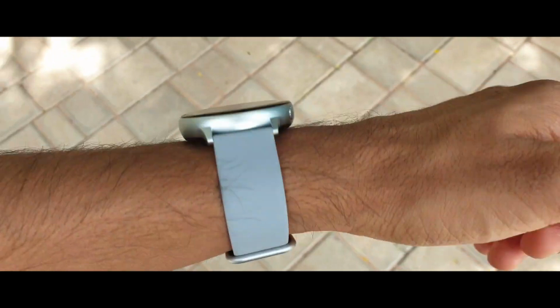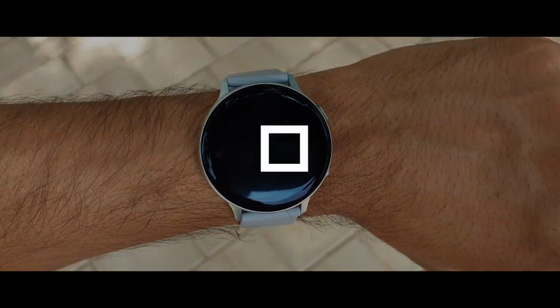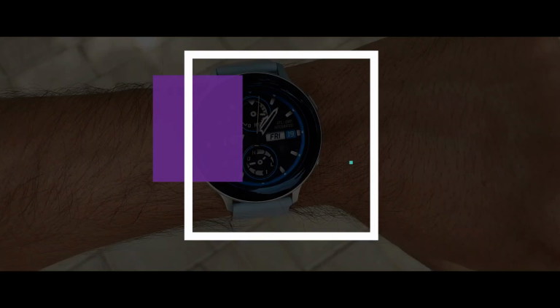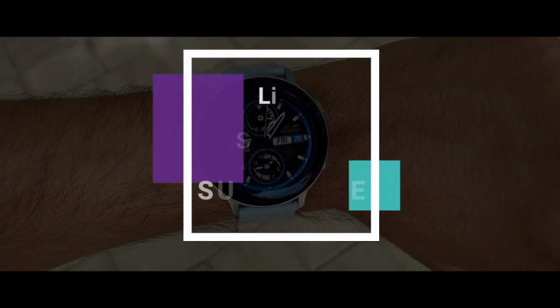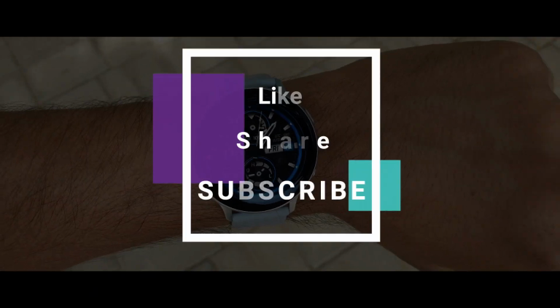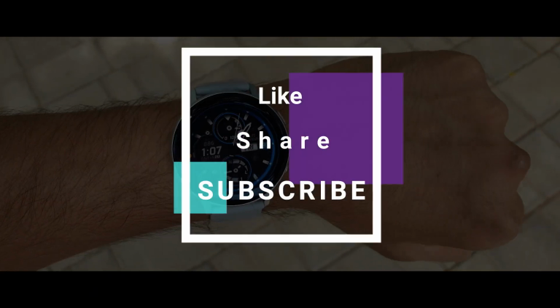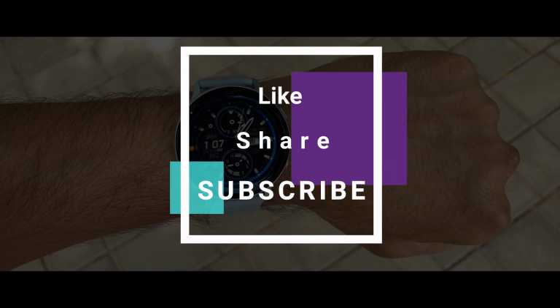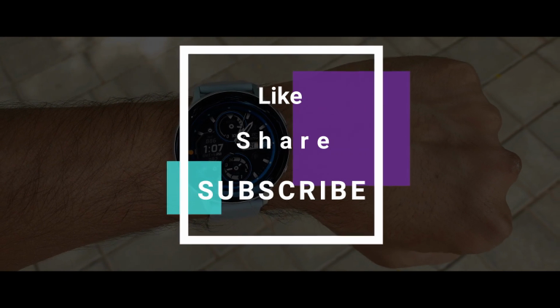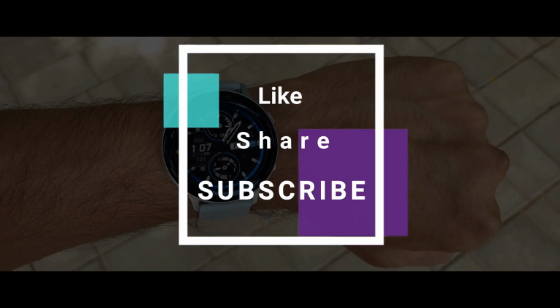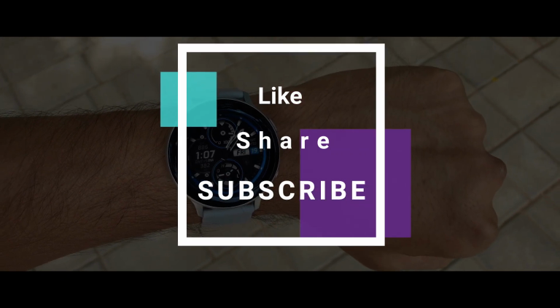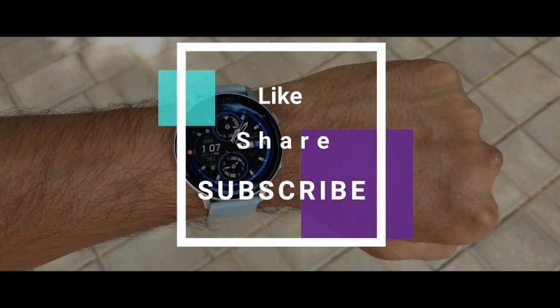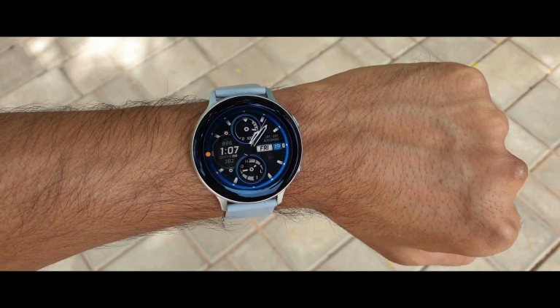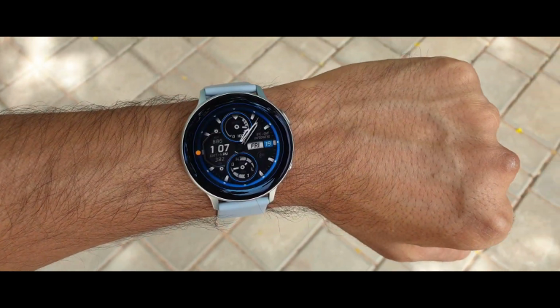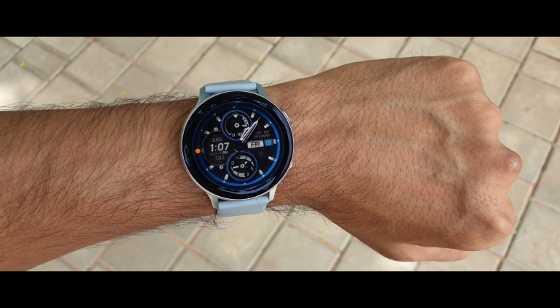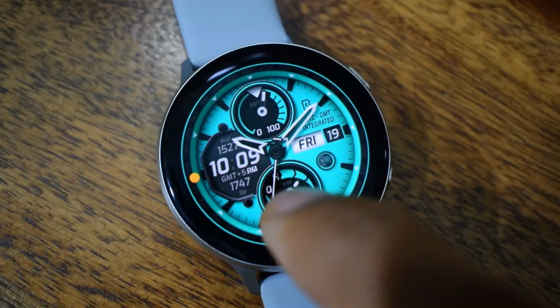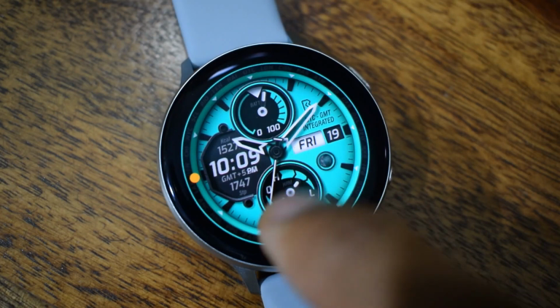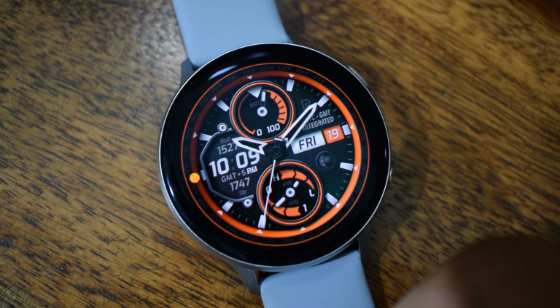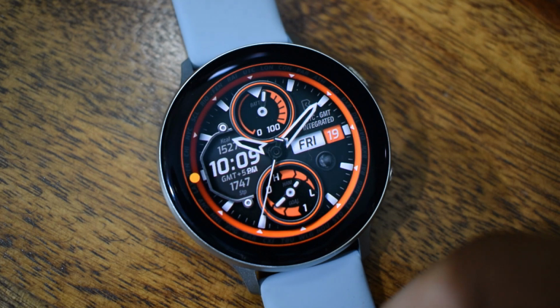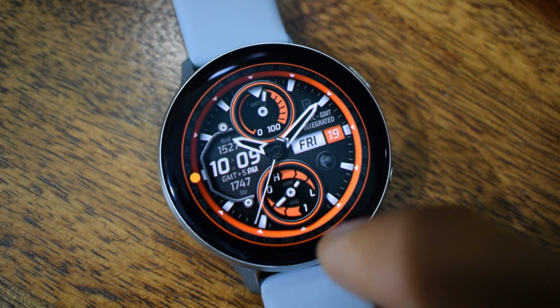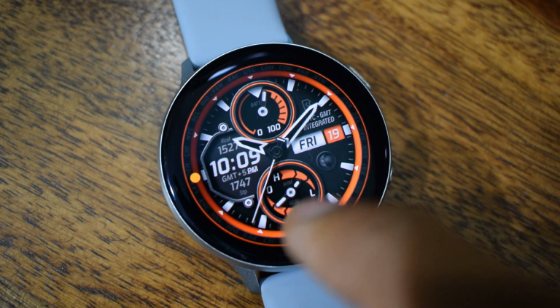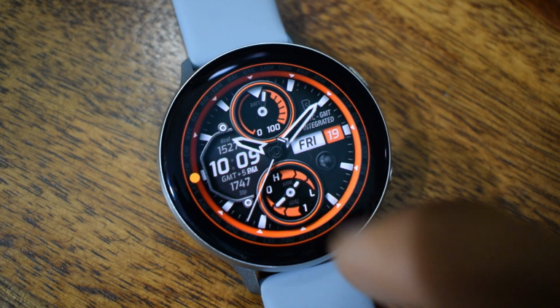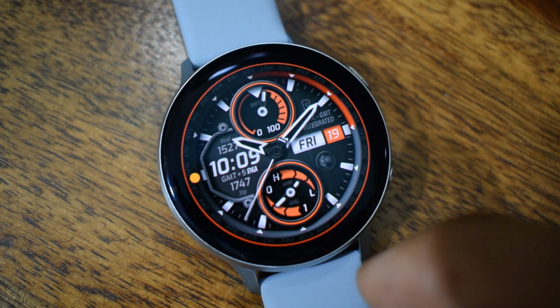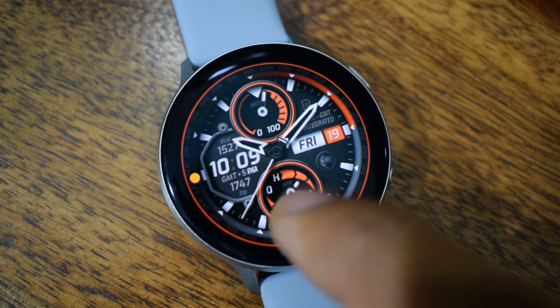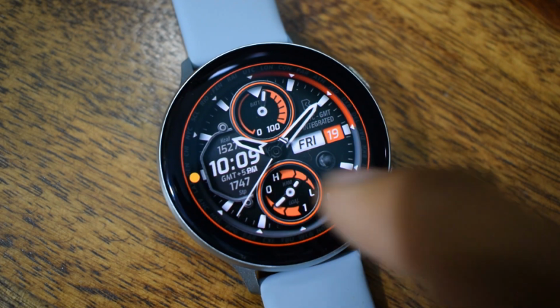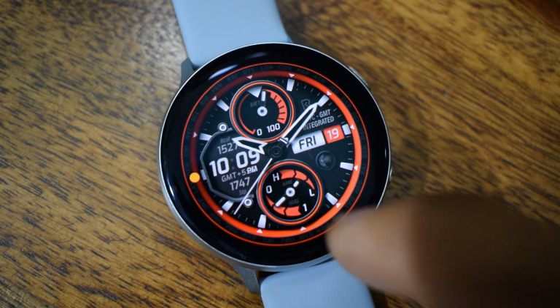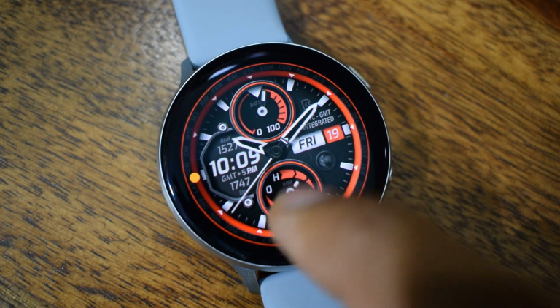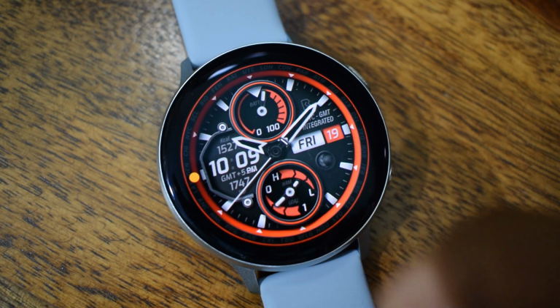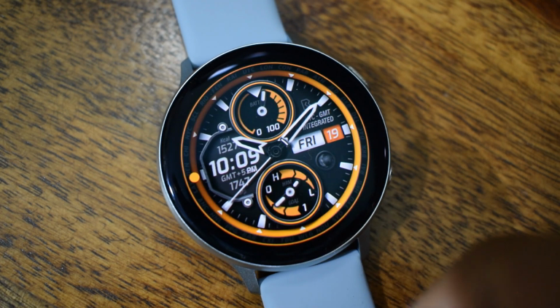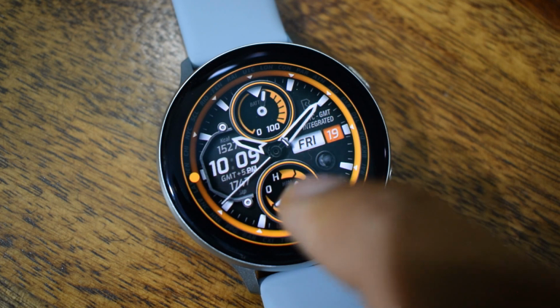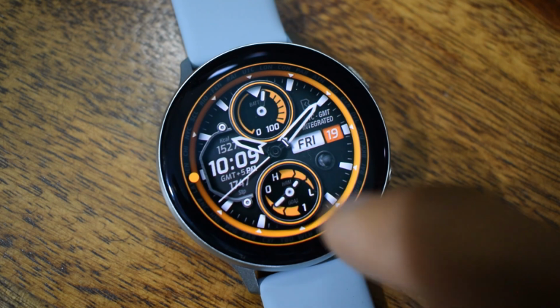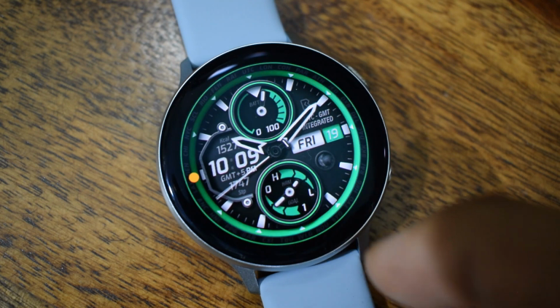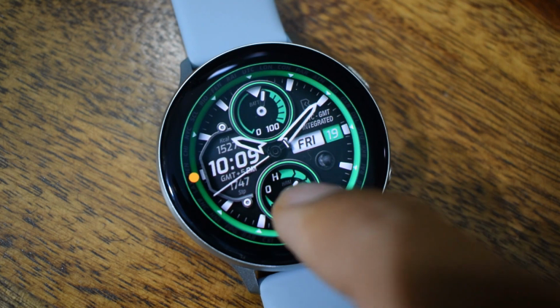If you are new on this channel, make sure you subscribe and leave a like for this video. I create content focused on Android applications and Galaxy watches, and you can also grab some free coupons for Galaxy watch faces on my channel whenever I do a promotional review, so stay tuned for those videos.